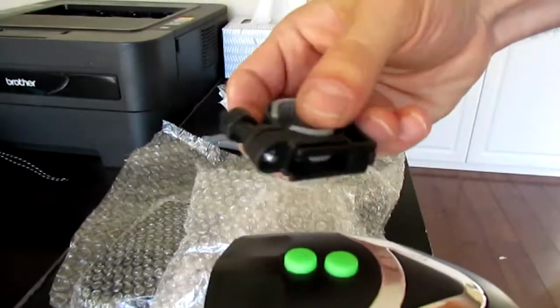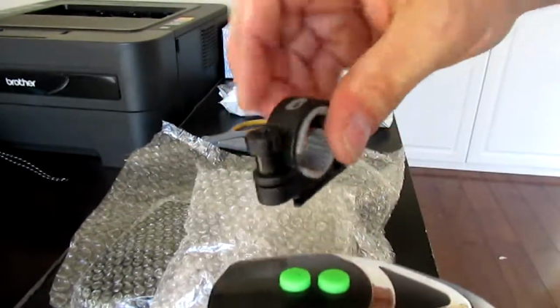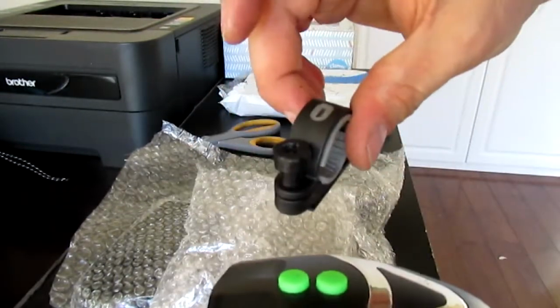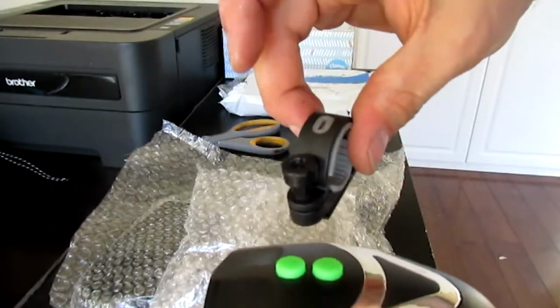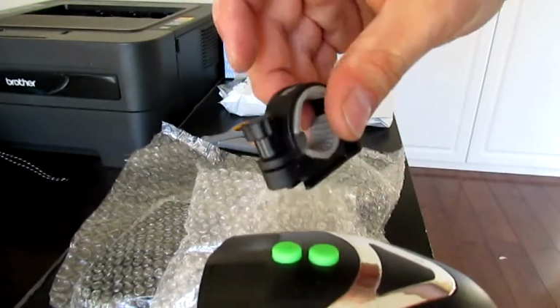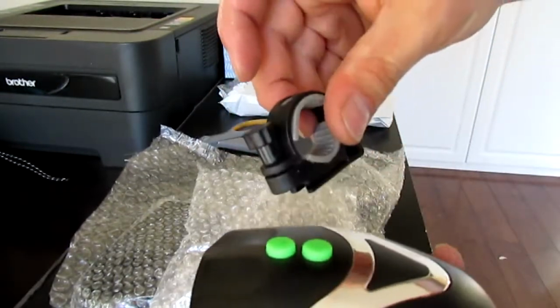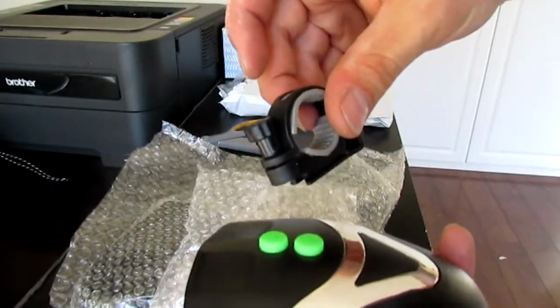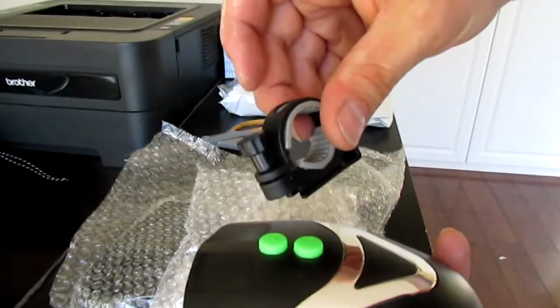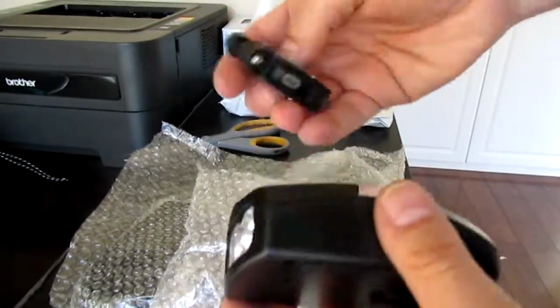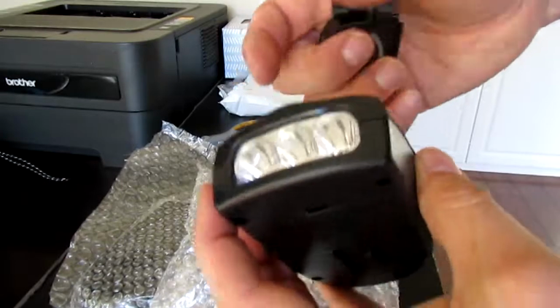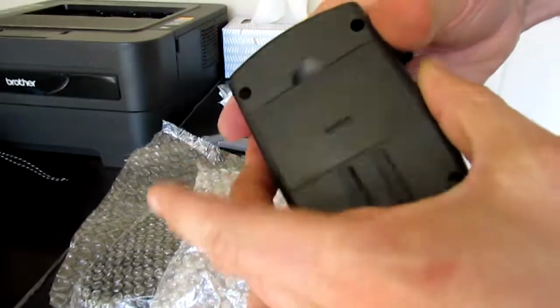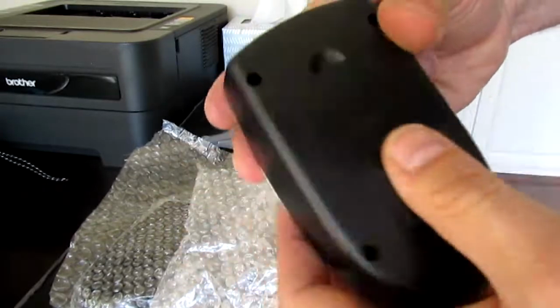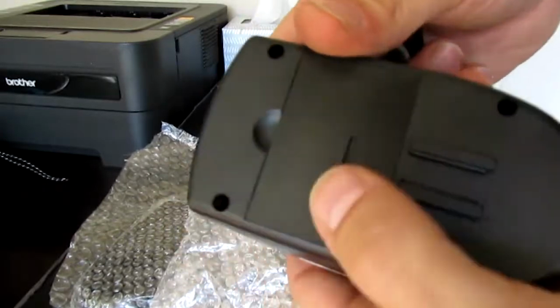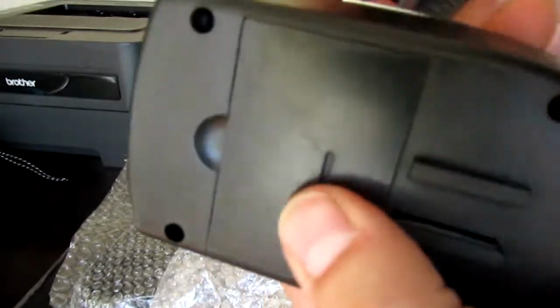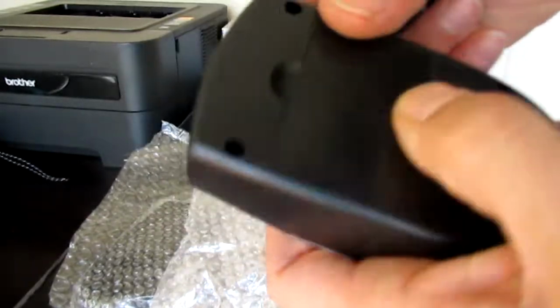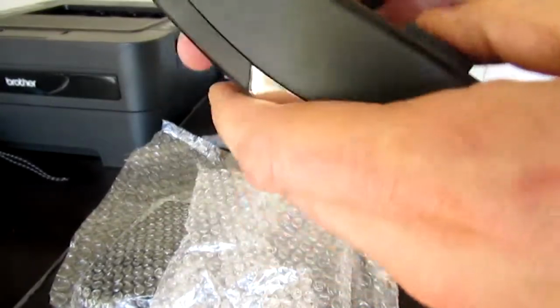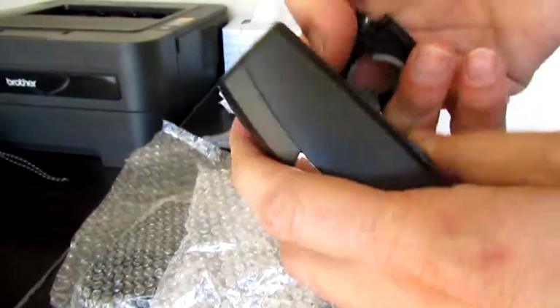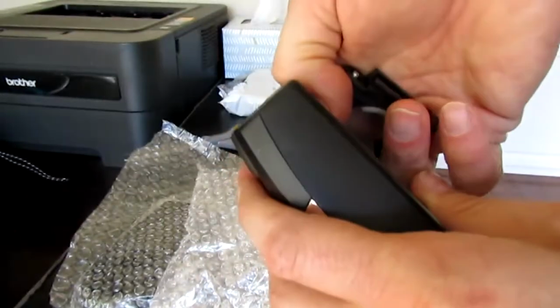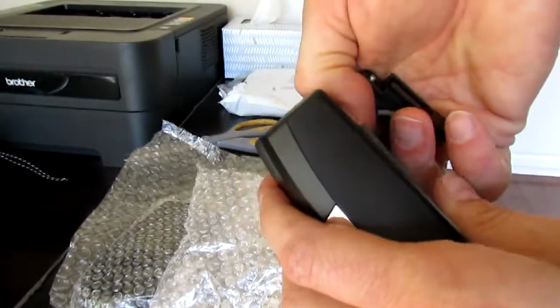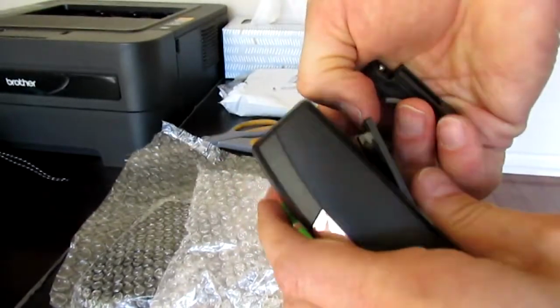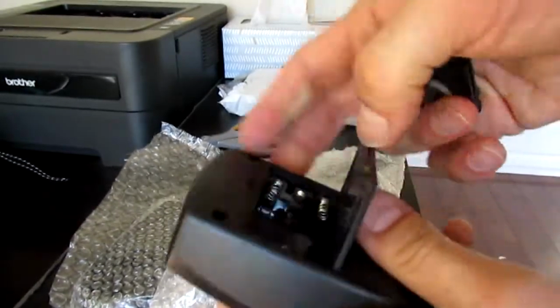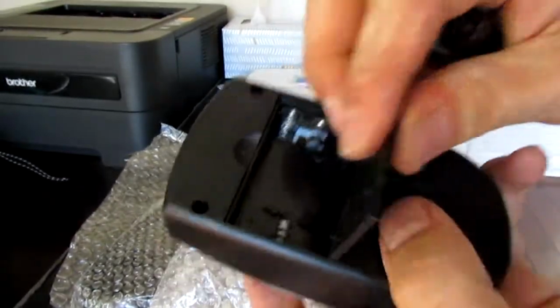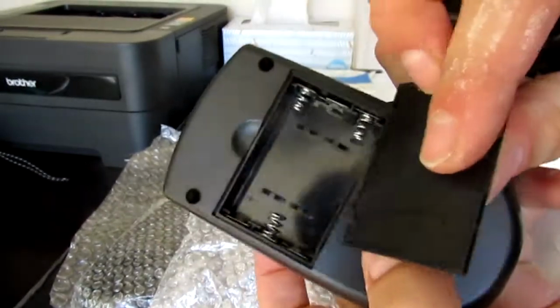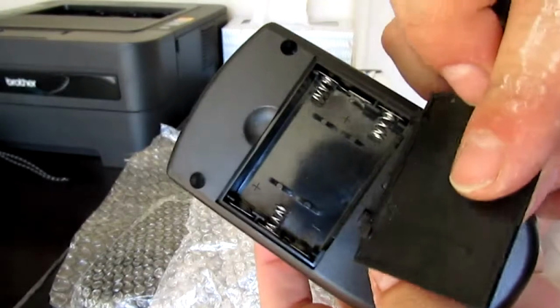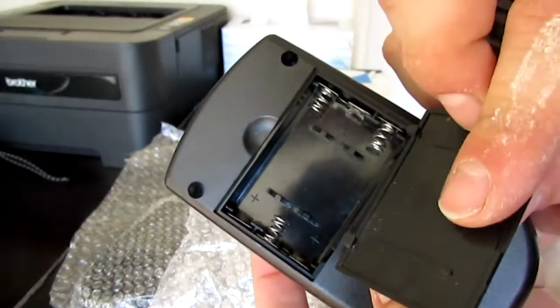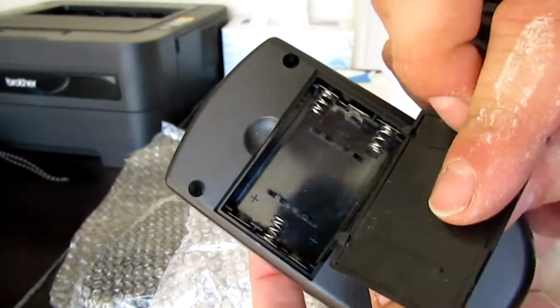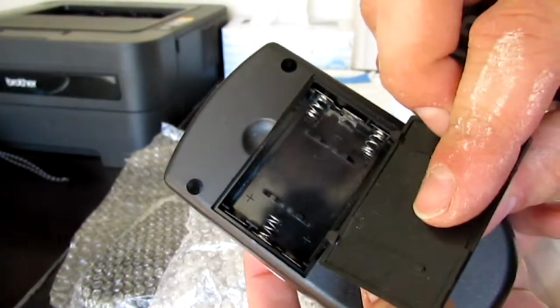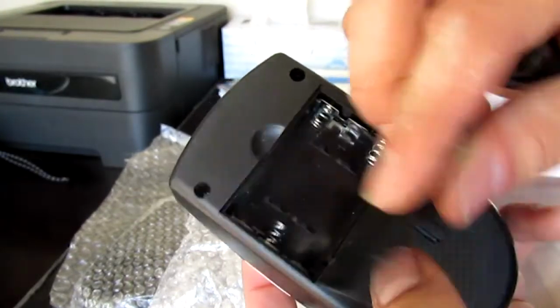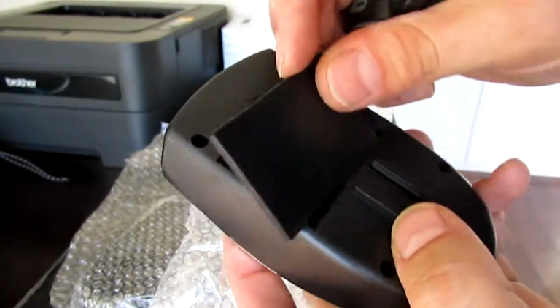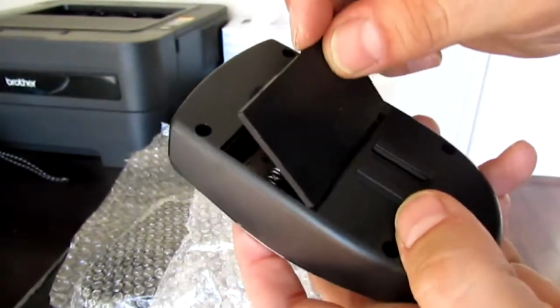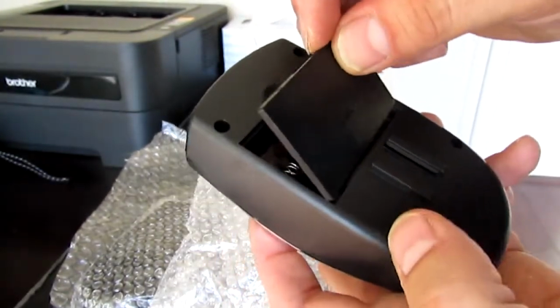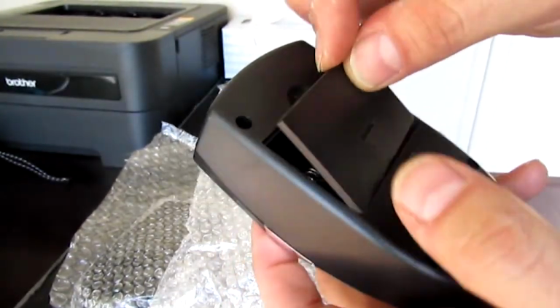Here's the standard screw-on set. Here's the bike light. It takes three AAA batteries. And let's give it a try.